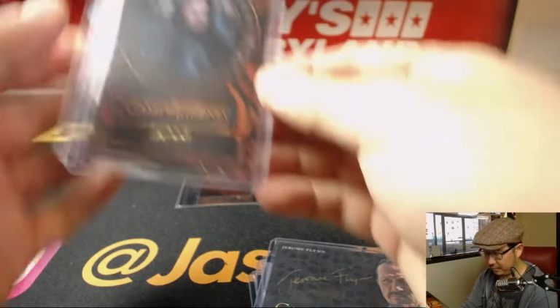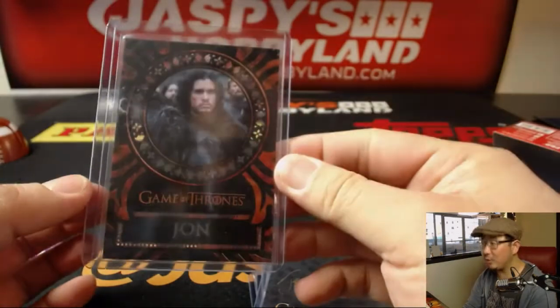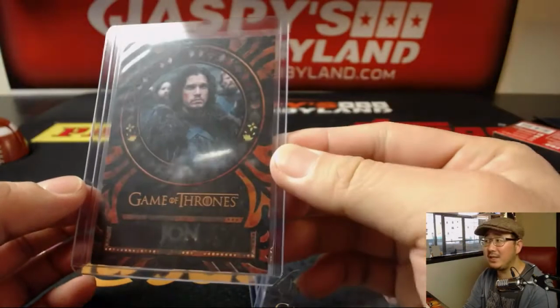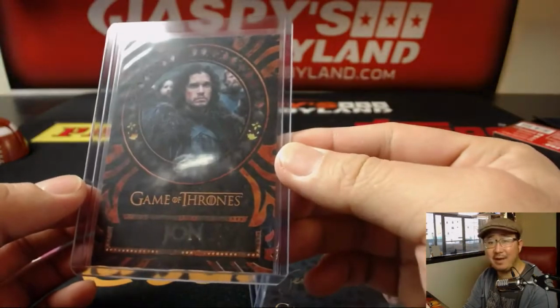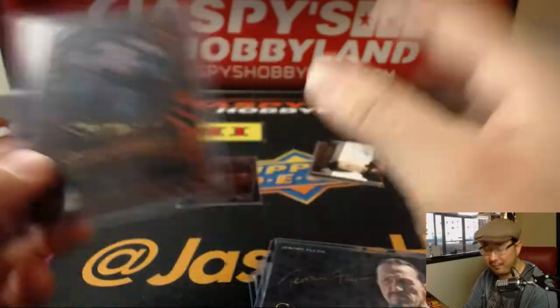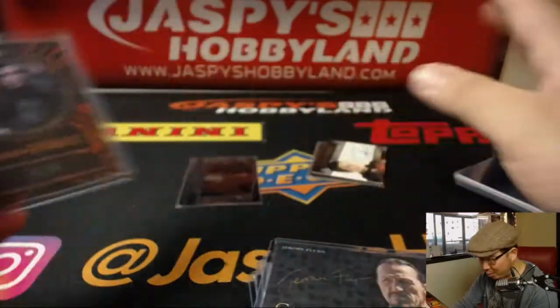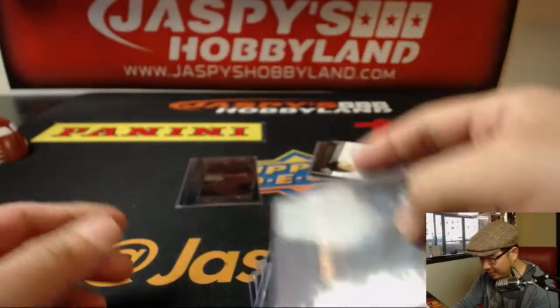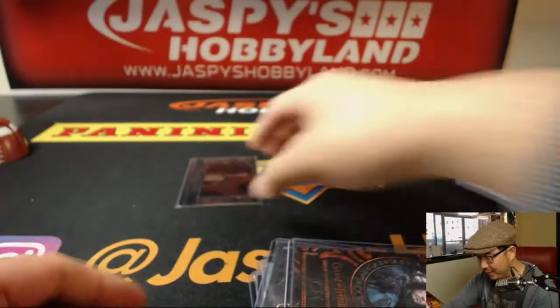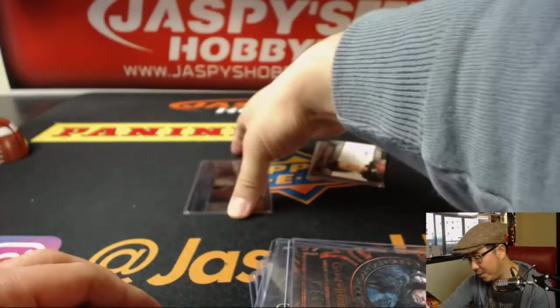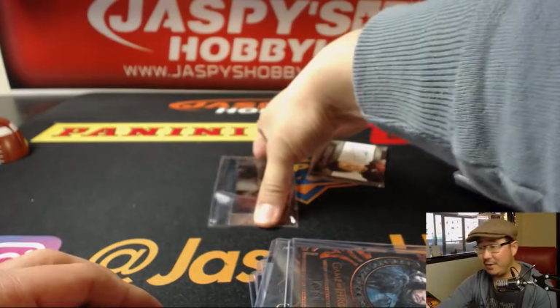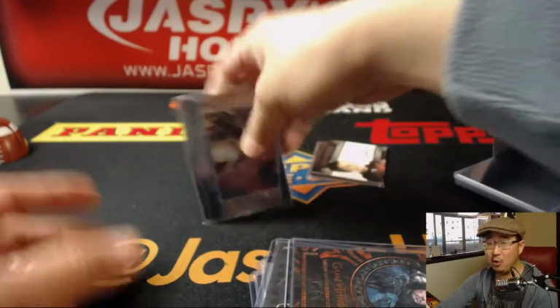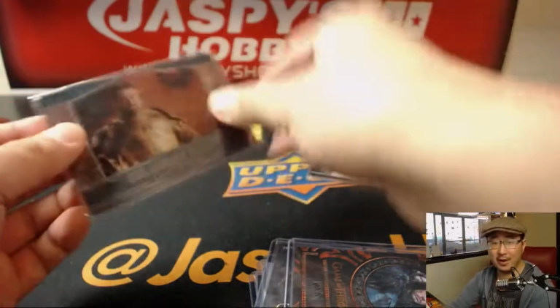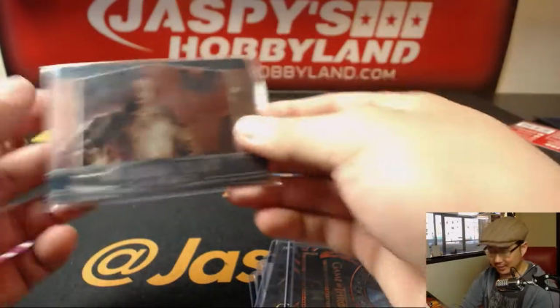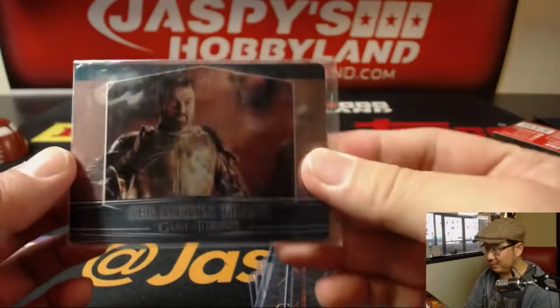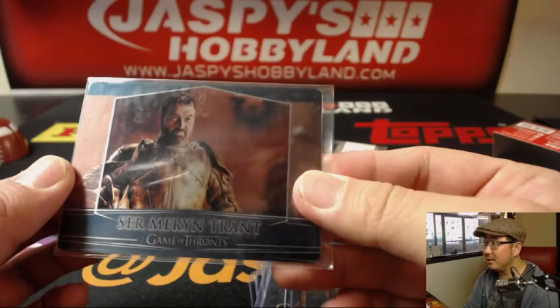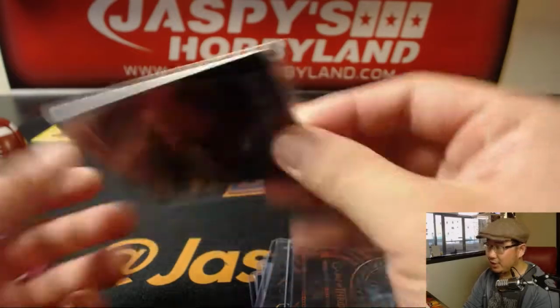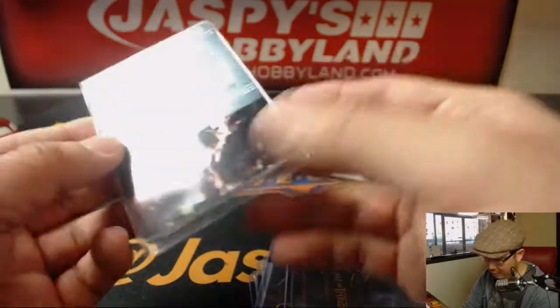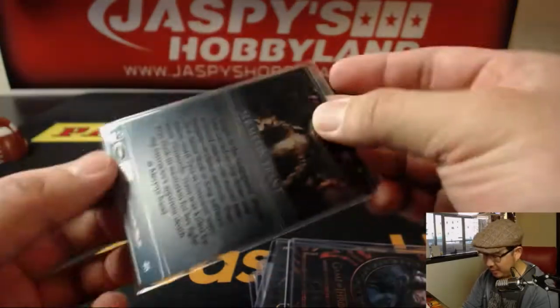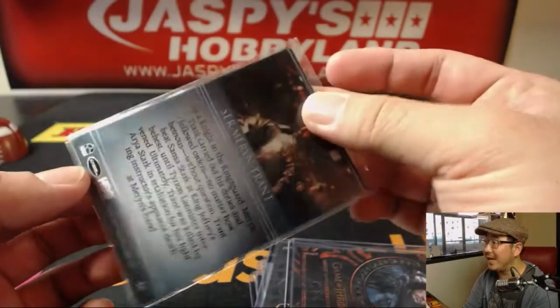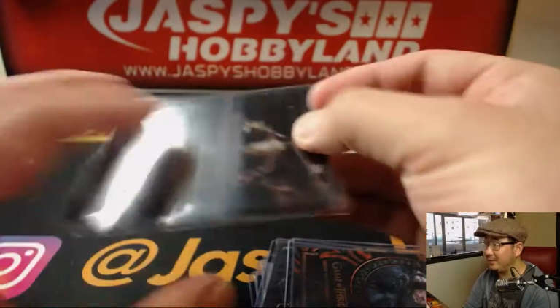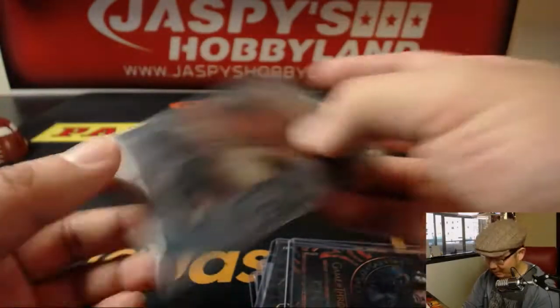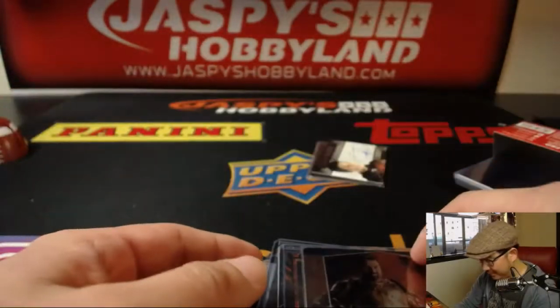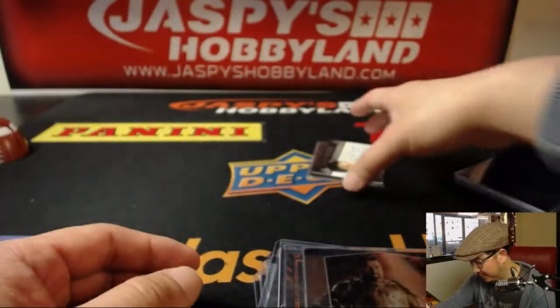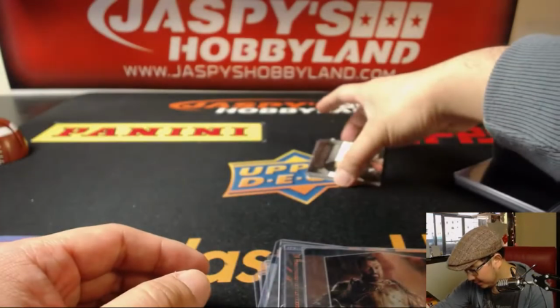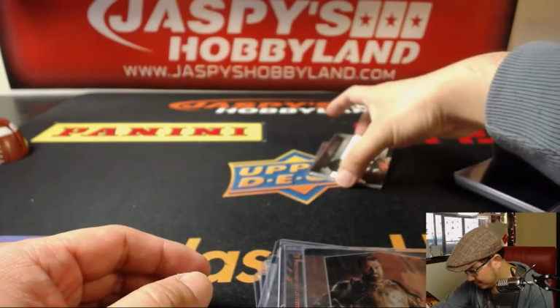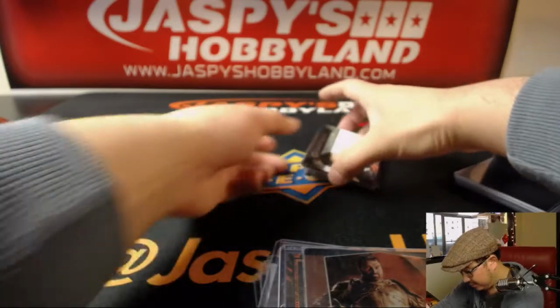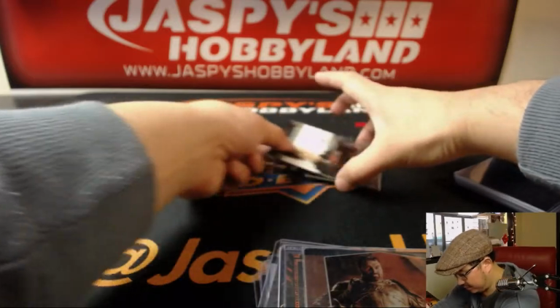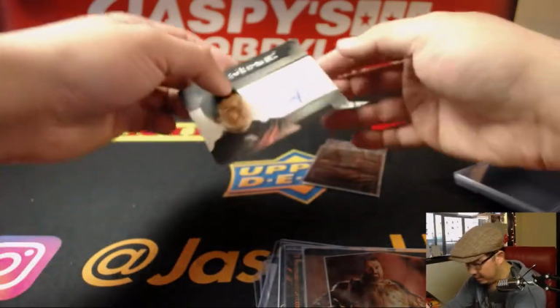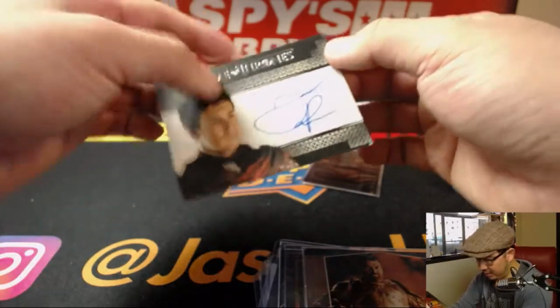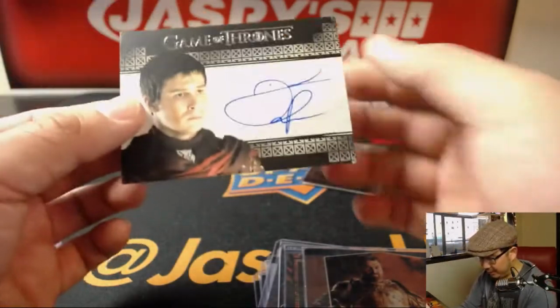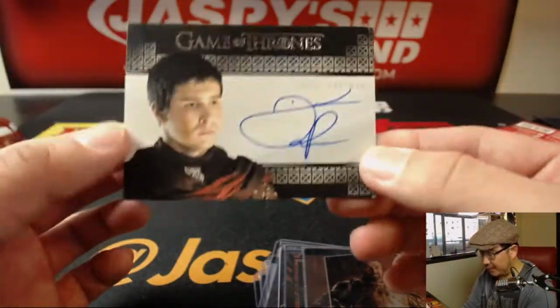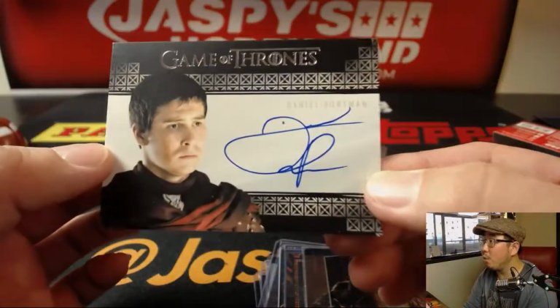I think there's only like one season left. I feel like I'm just gonna wait until everything's over and then I can just start it, knowing that there's going to be an end. Next auto is Daniel Portman.